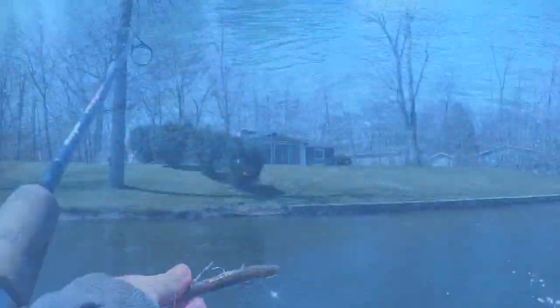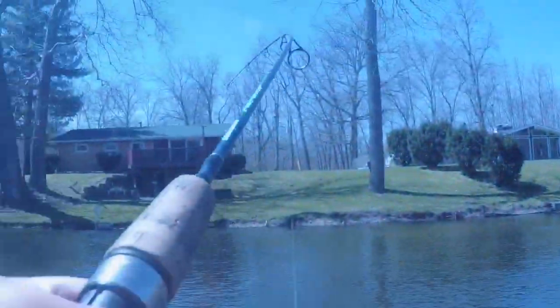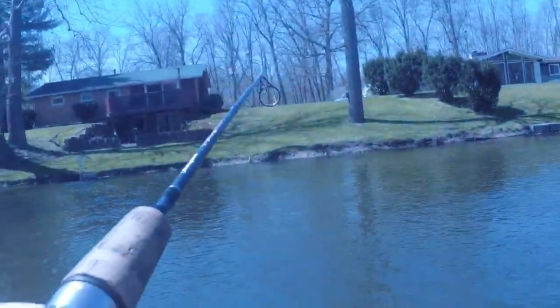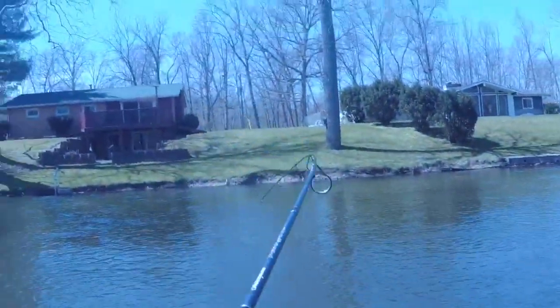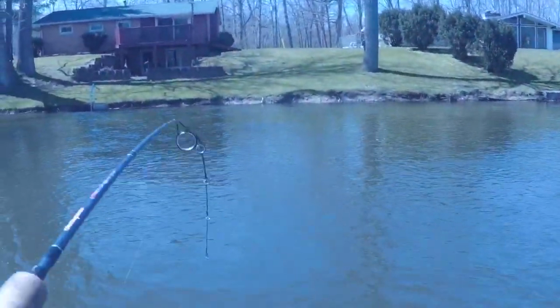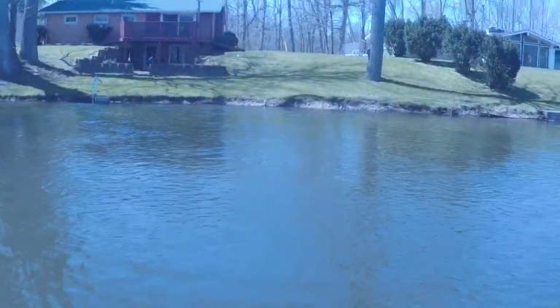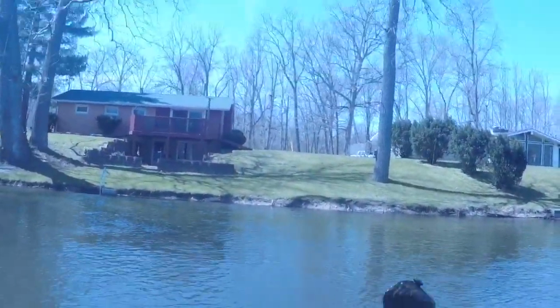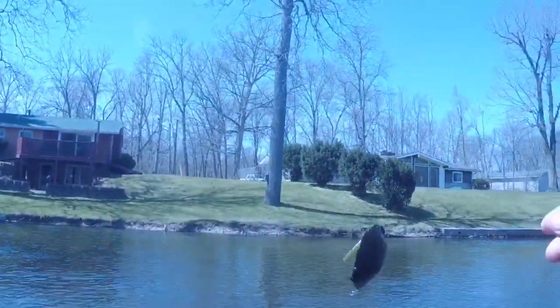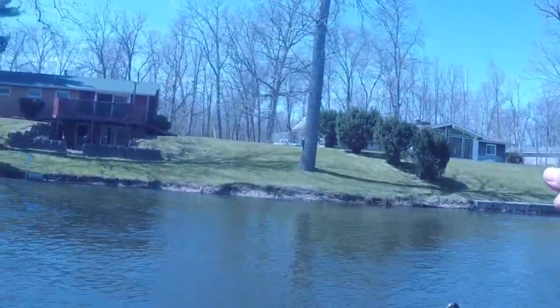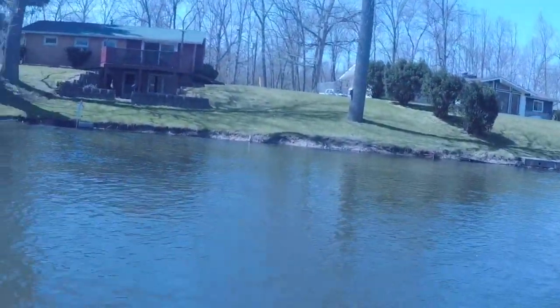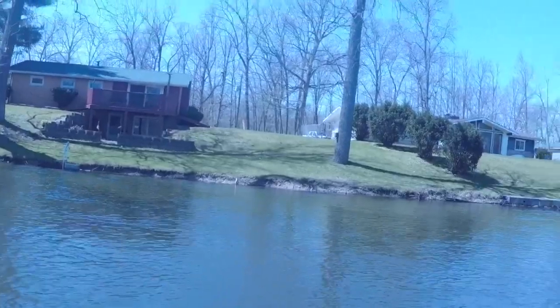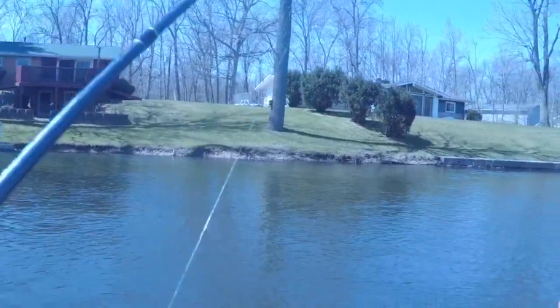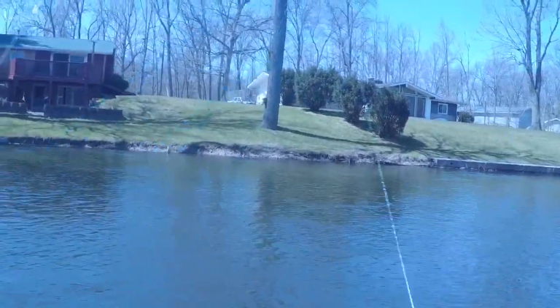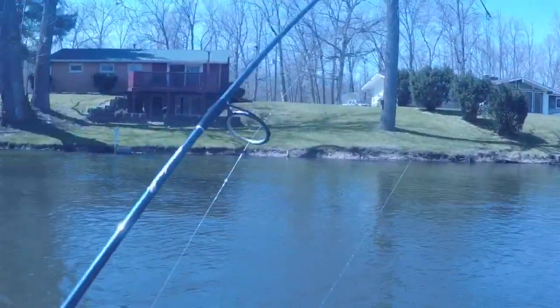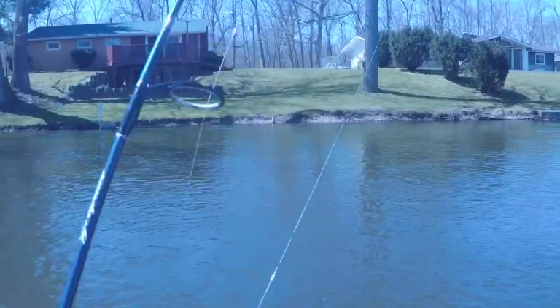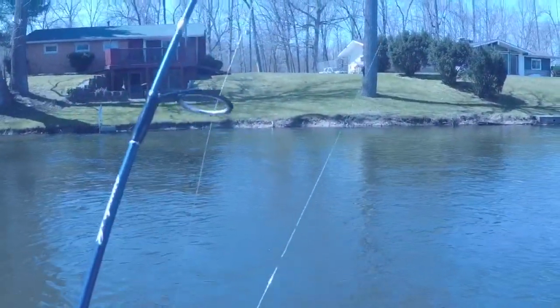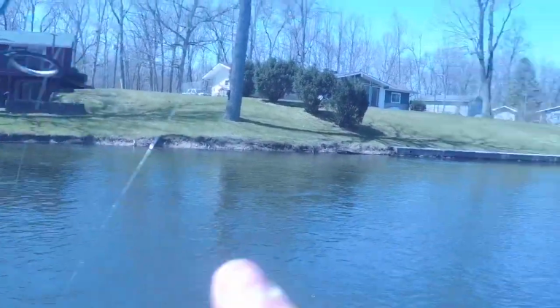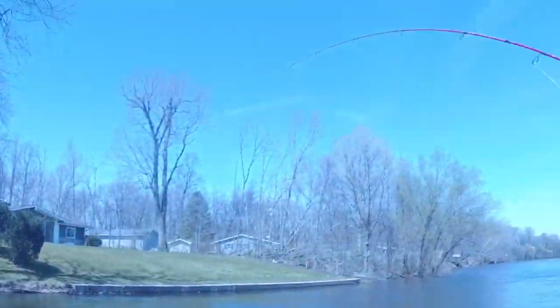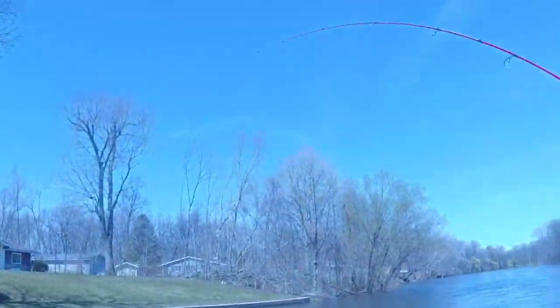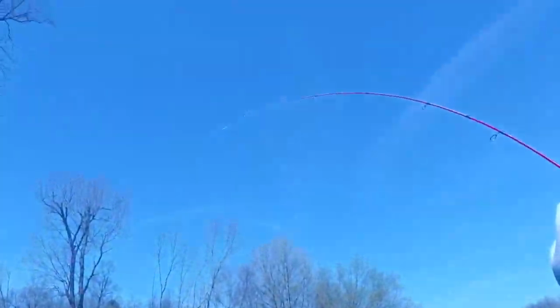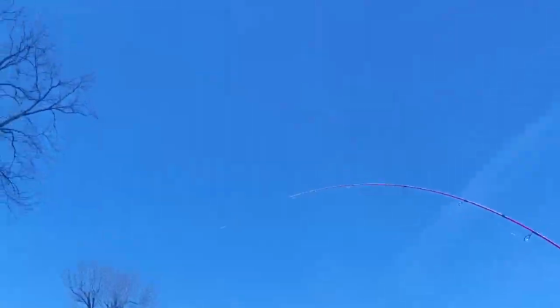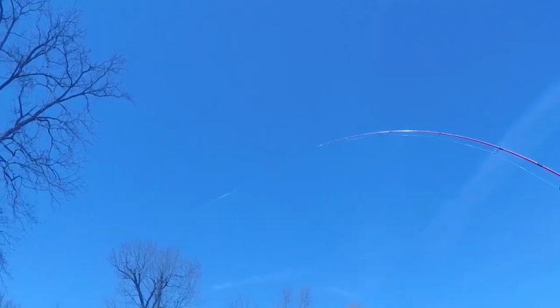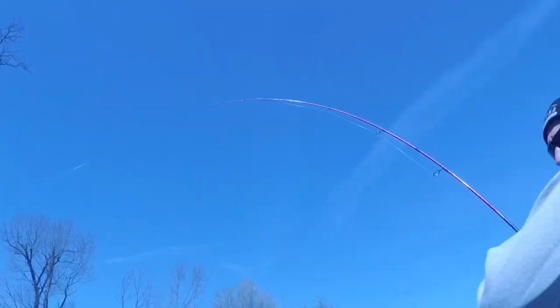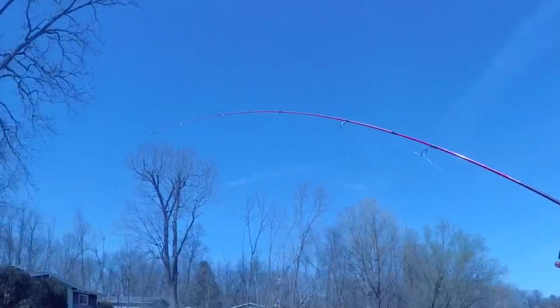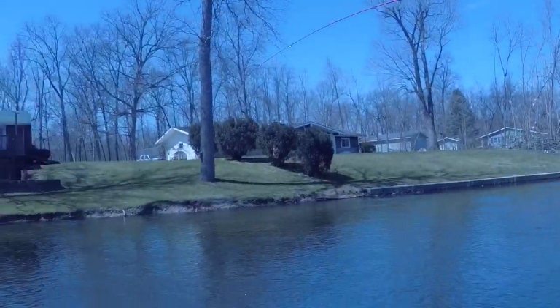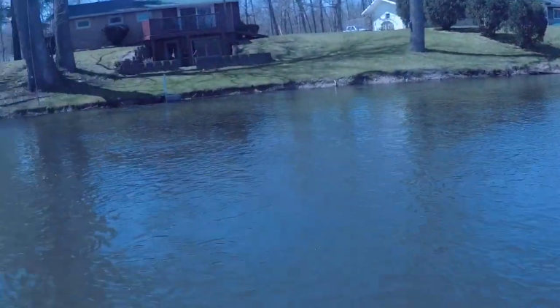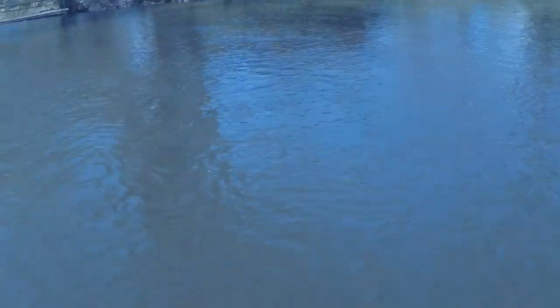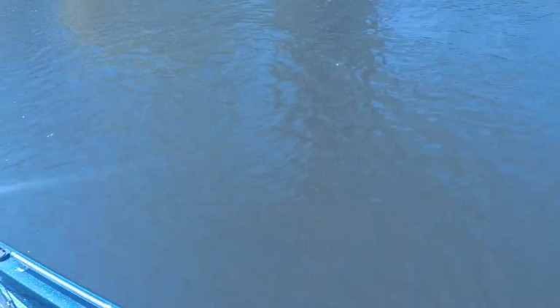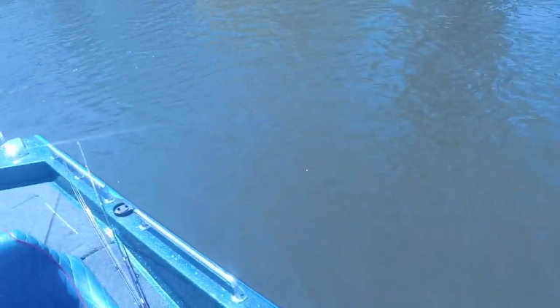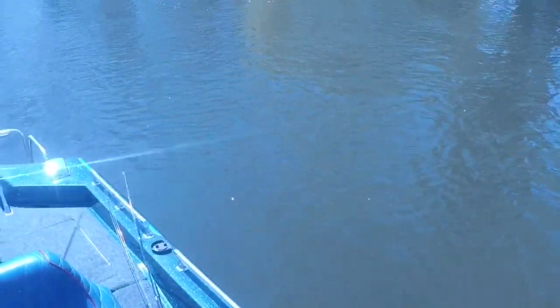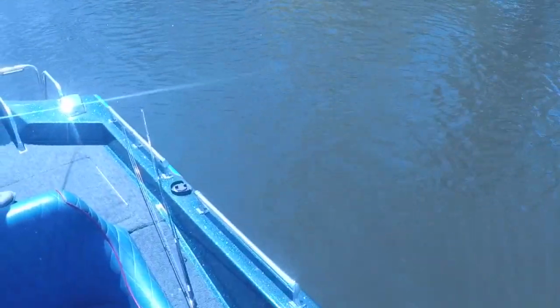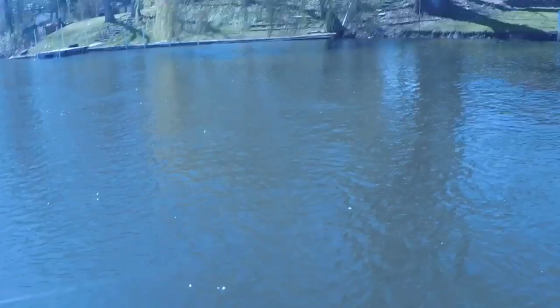Fish on for my dad, and I just caught a clam for myself. Anyways guys, we got a big fish — we can just tell by the way it's fighting. That's a nice one. Dang guys, actually made it bigger.